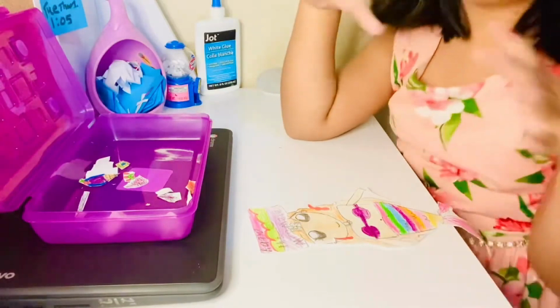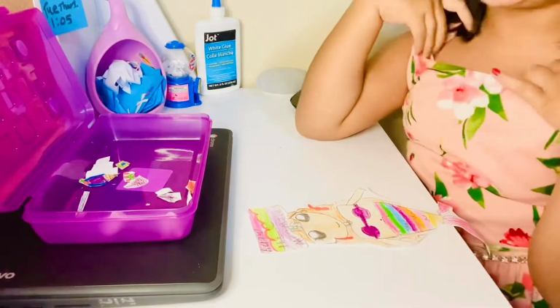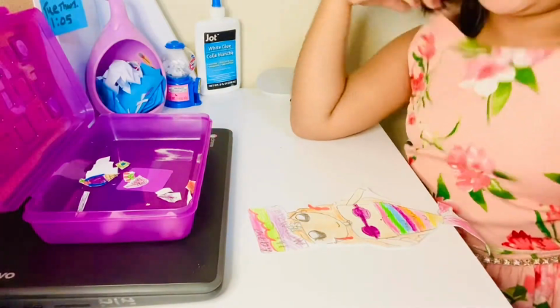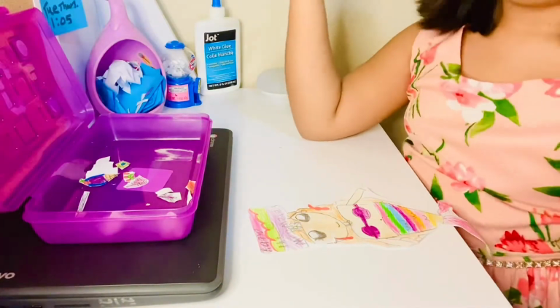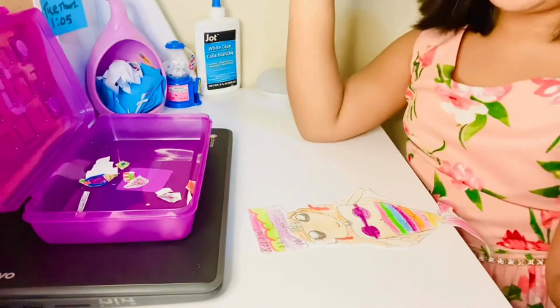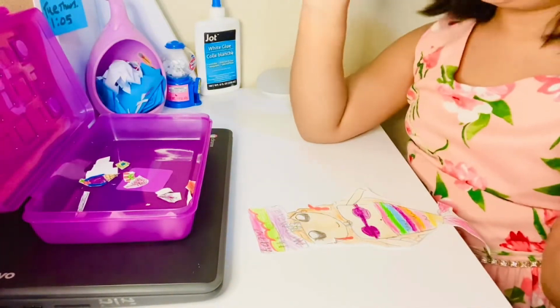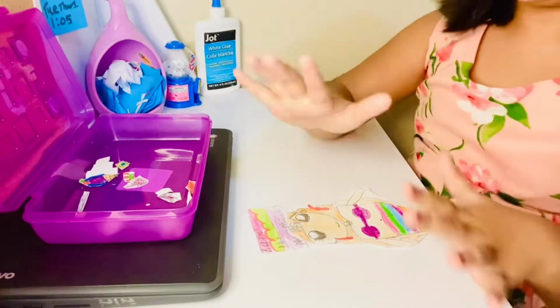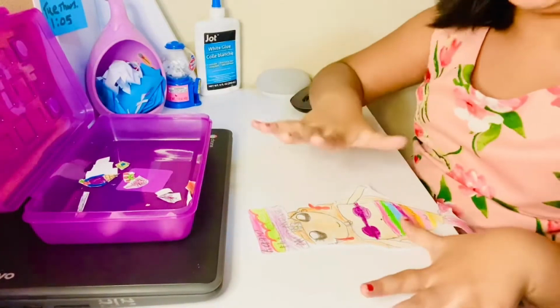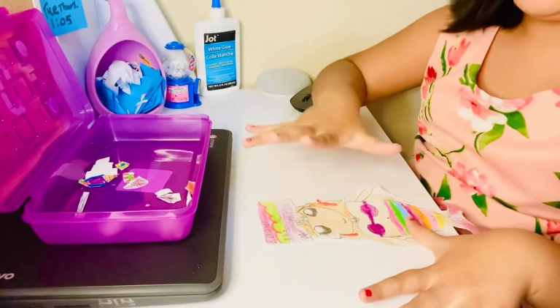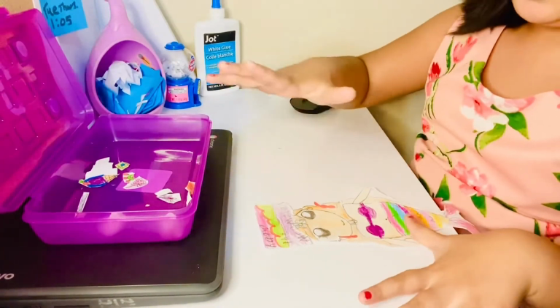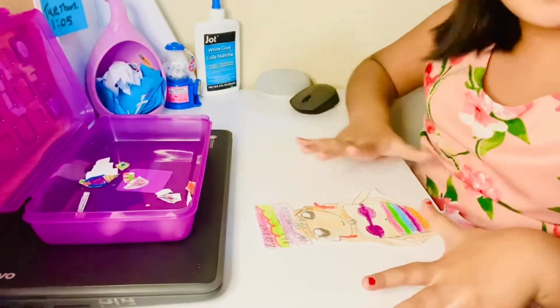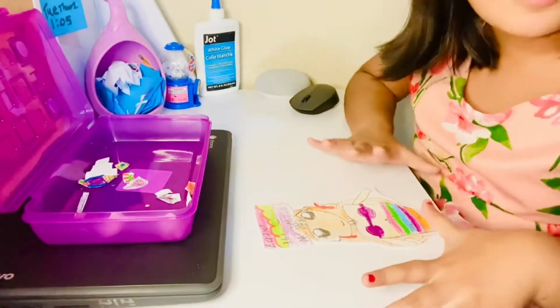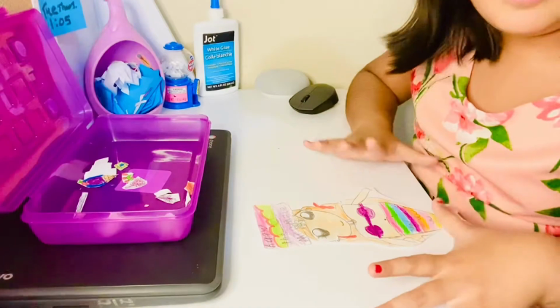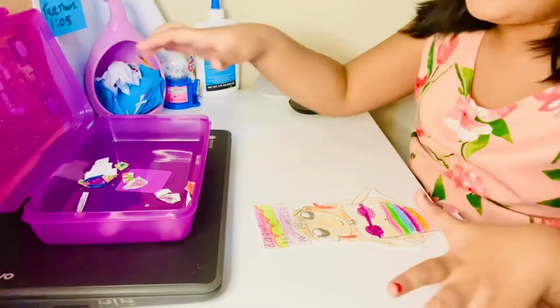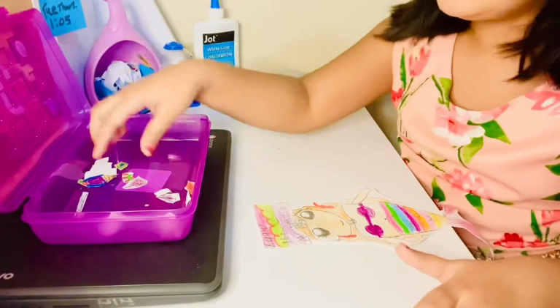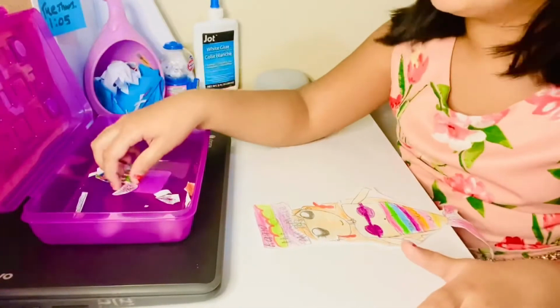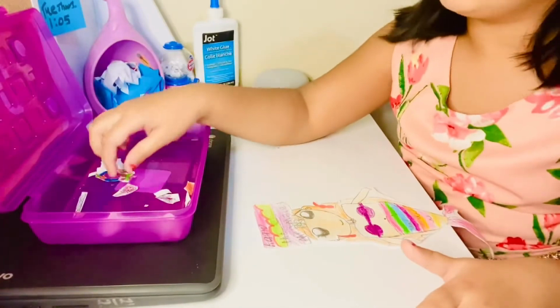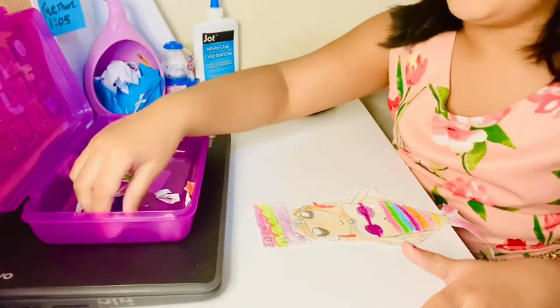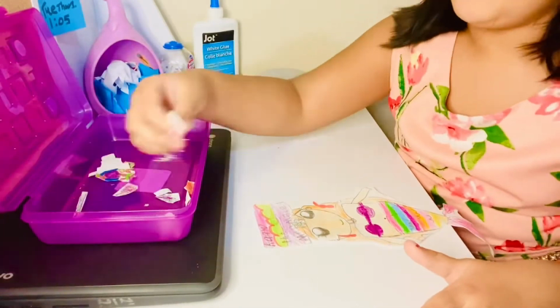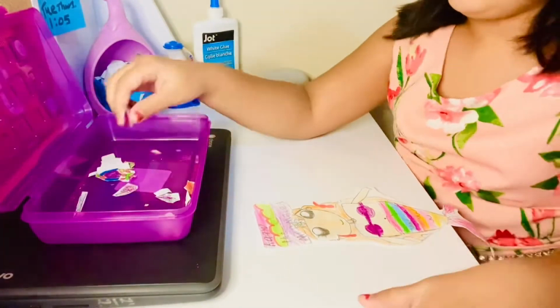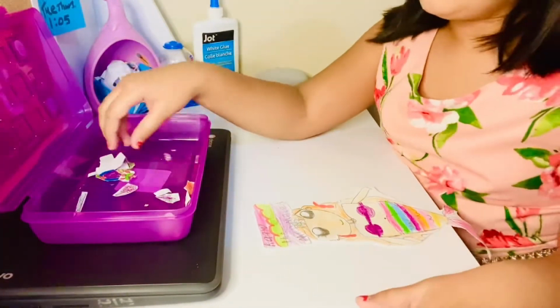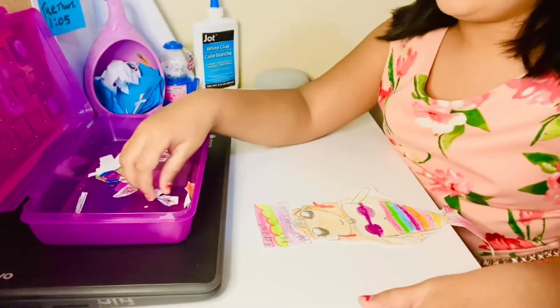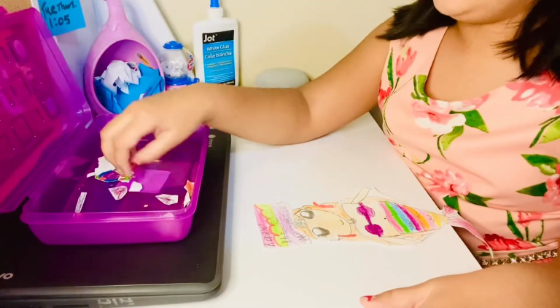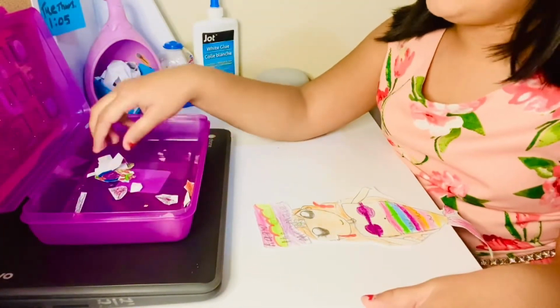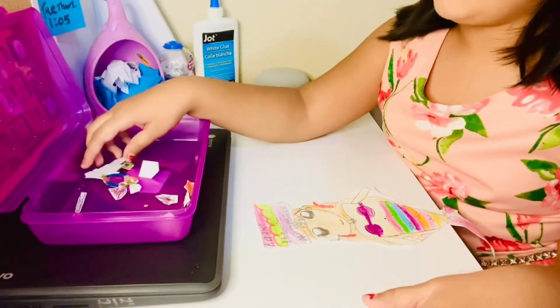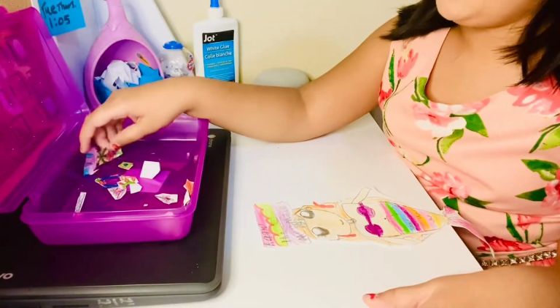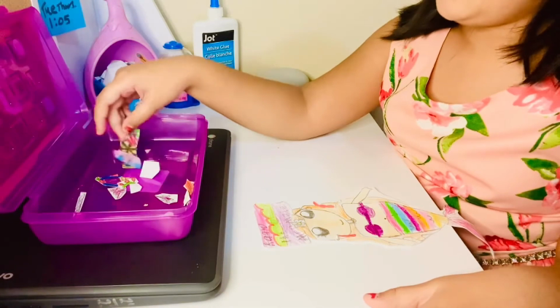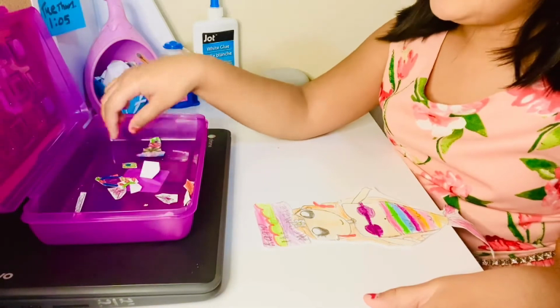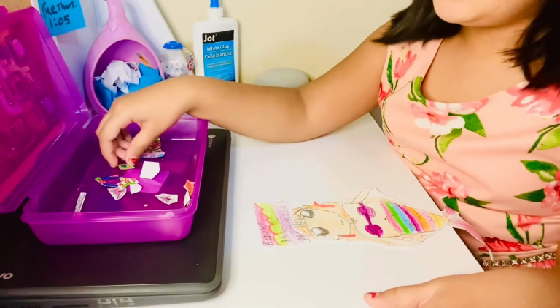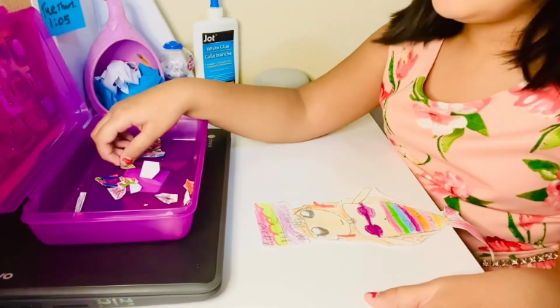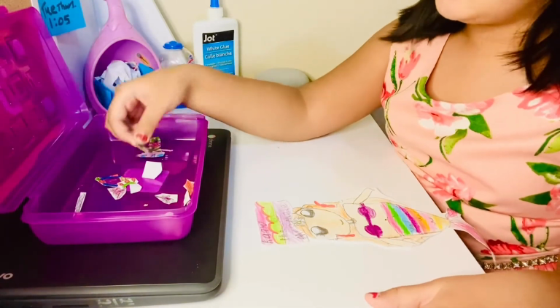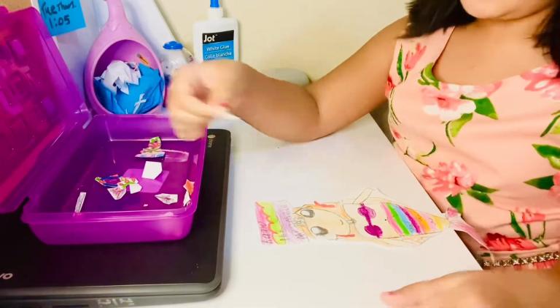I'm not going to show my face for now, so just see the picture. This is the girl — you can make it a boy if you like, or whatever you want it to be. Then let's get a hair clip.